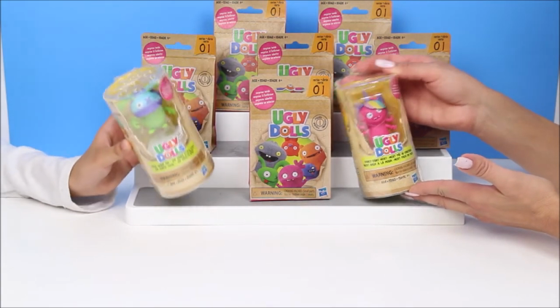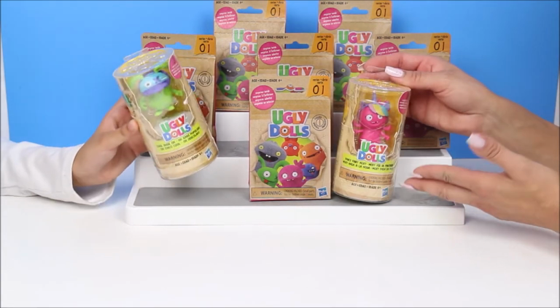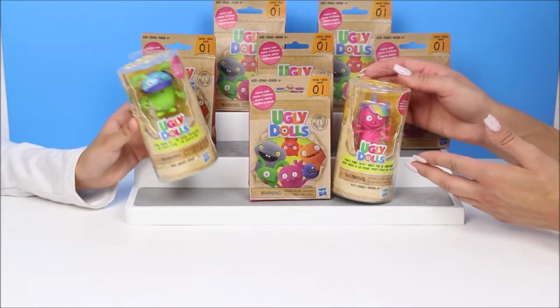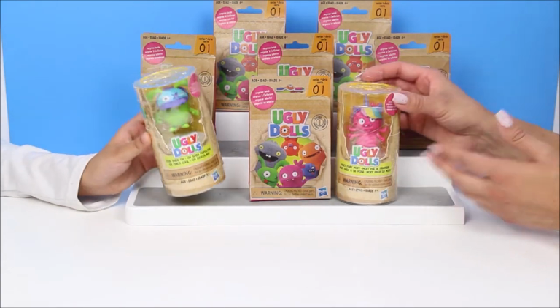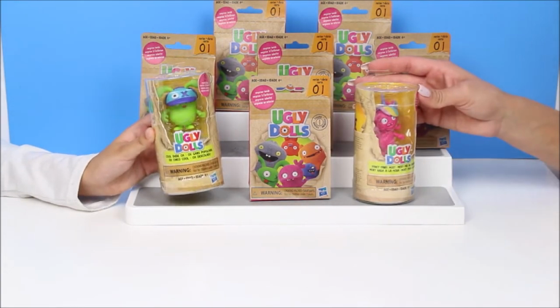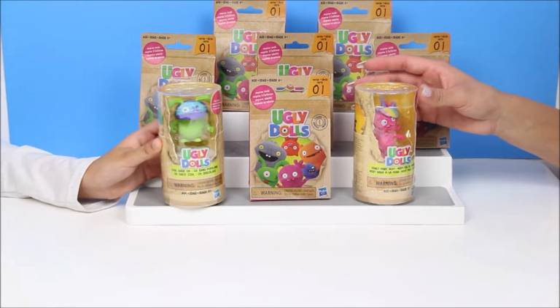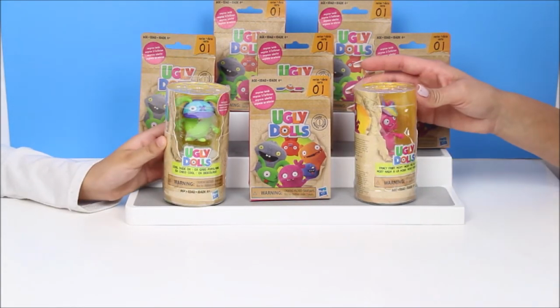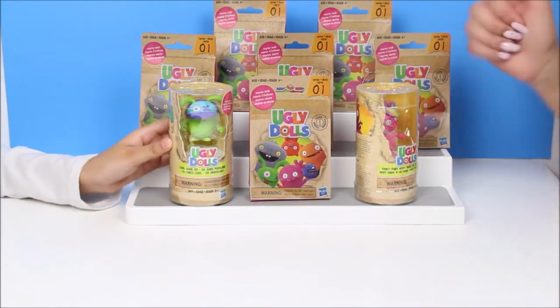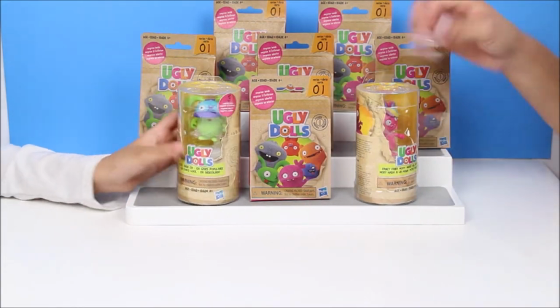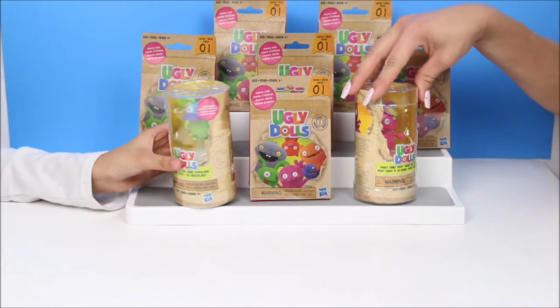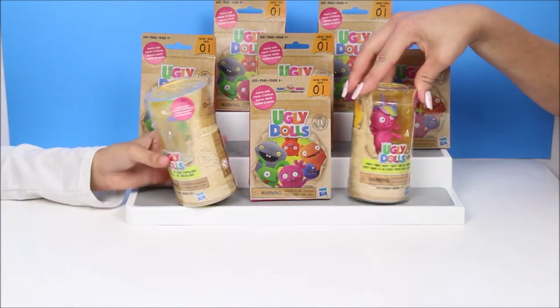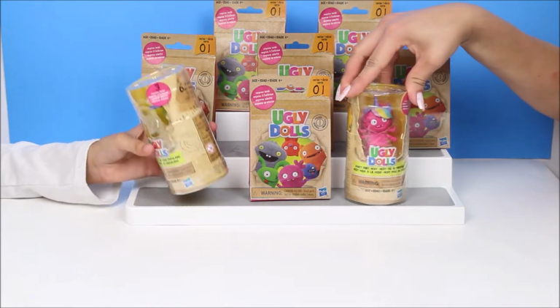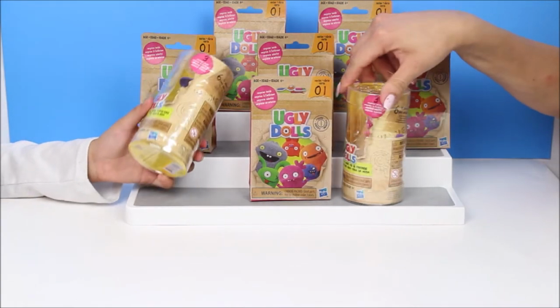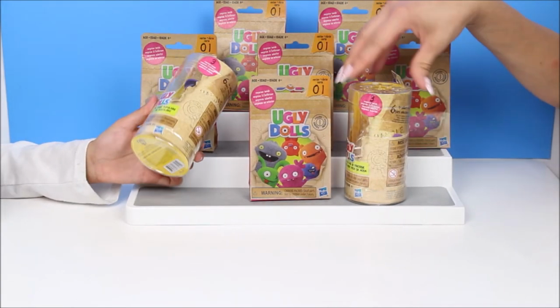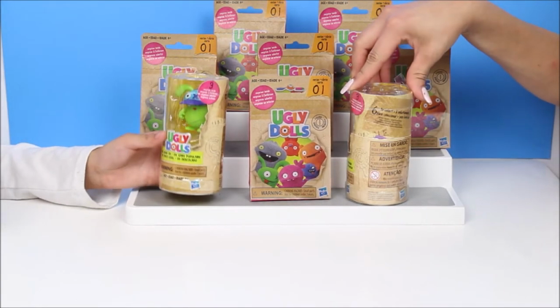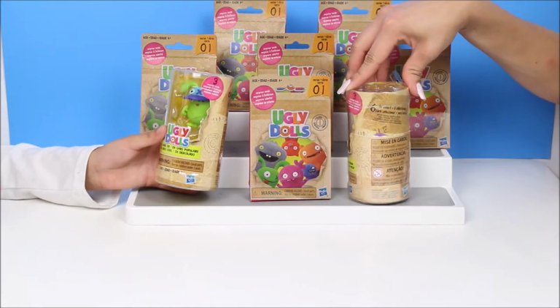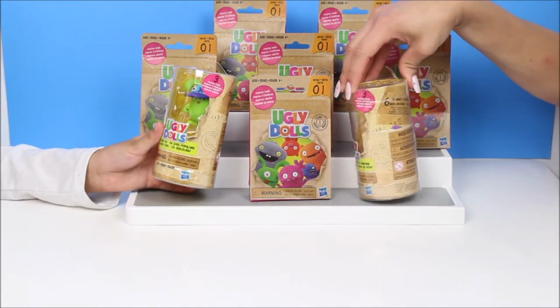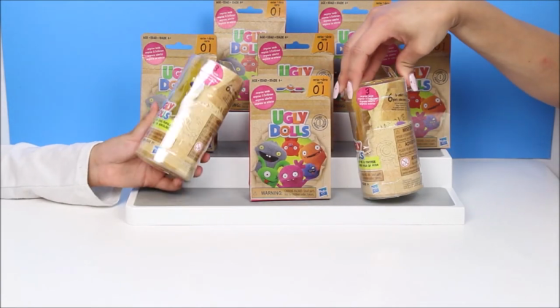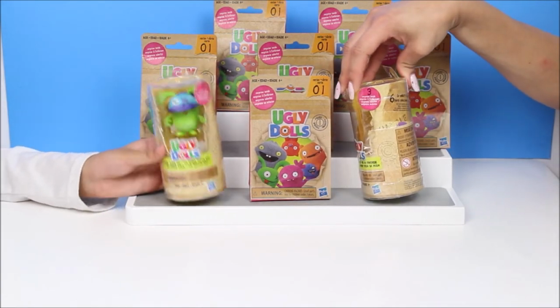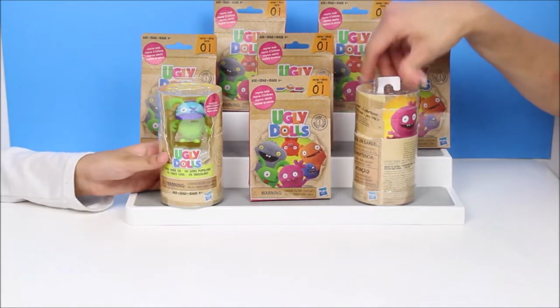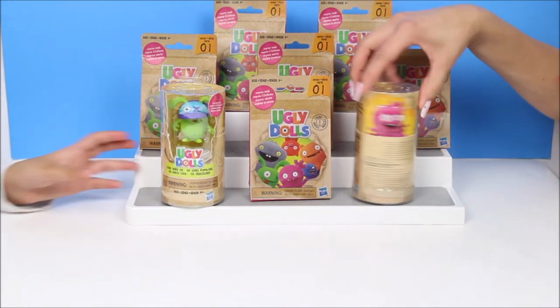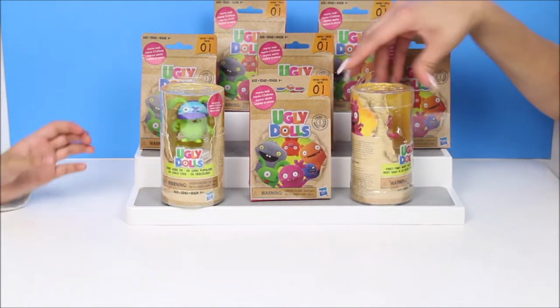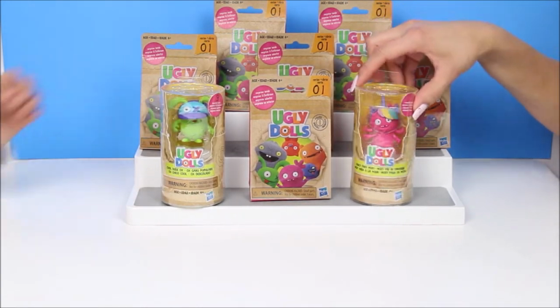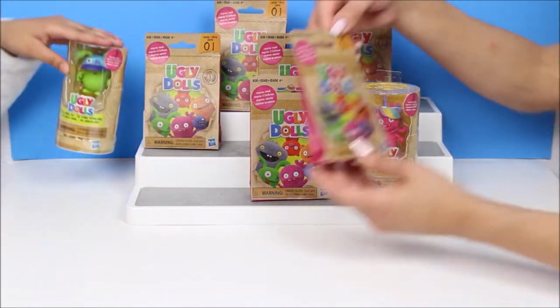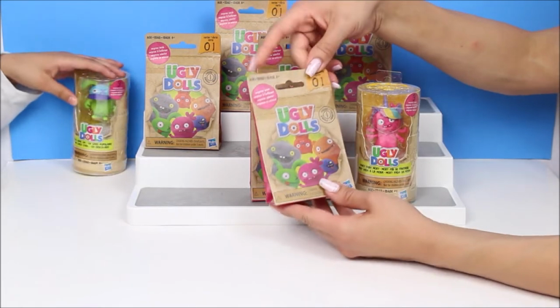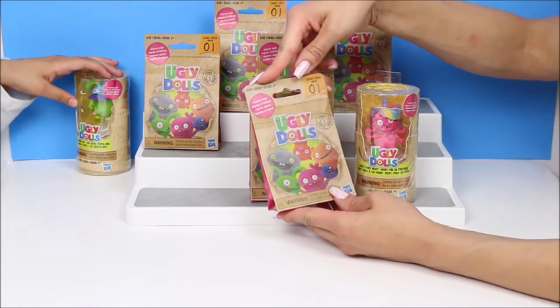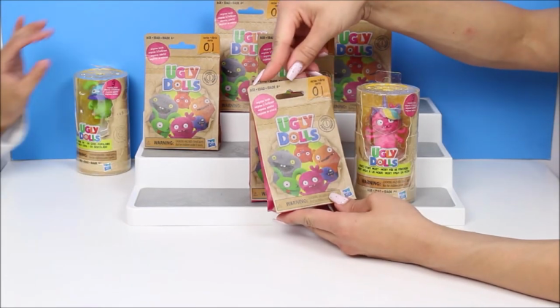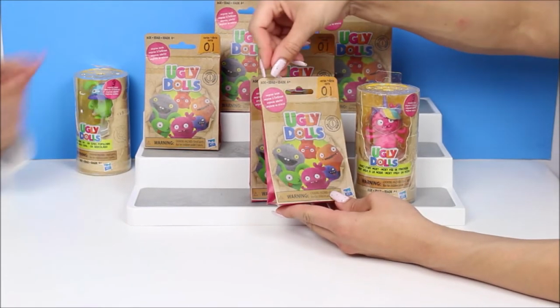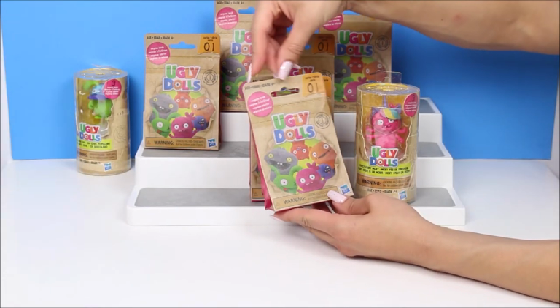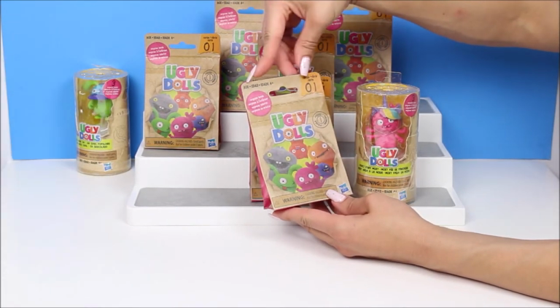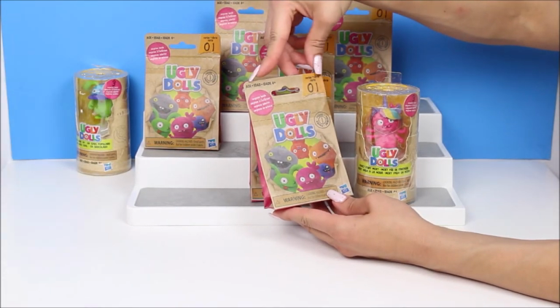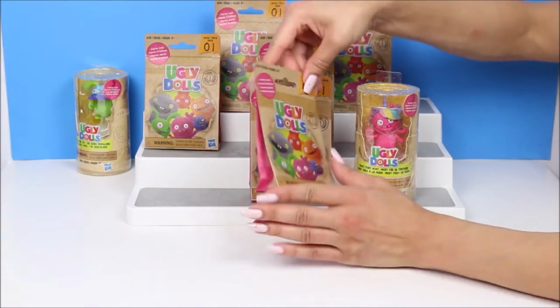That's right. Is that kind of funny? It has three surprises. So it comes with a doll and two other surprises. That's right. There are six to collect but we're gonna open one. I'll move mine out here. Ugly Dolls Series 1.